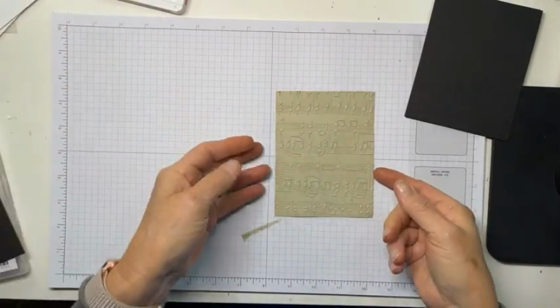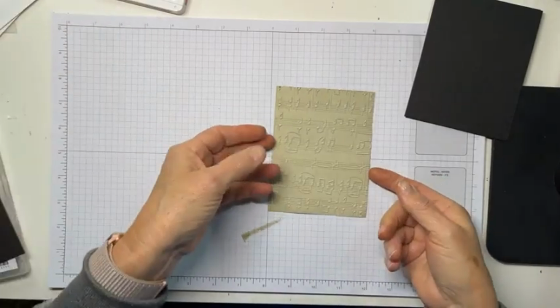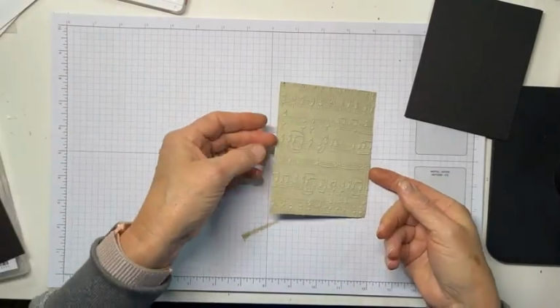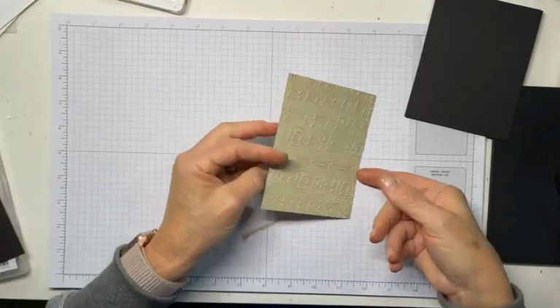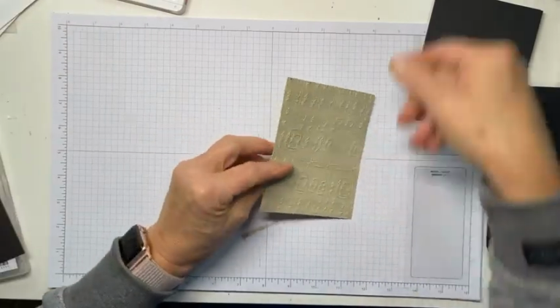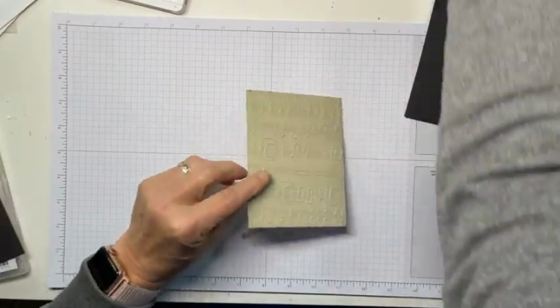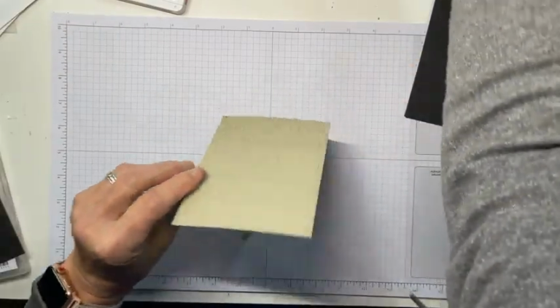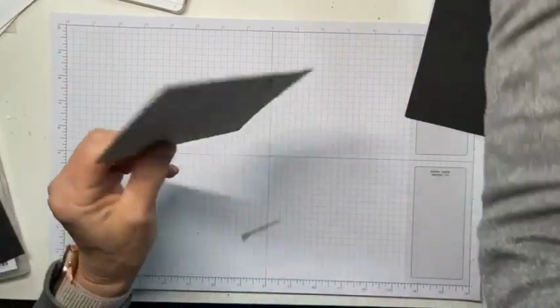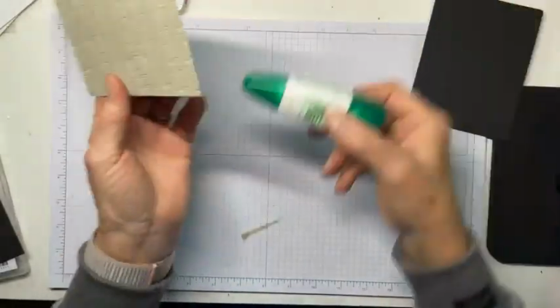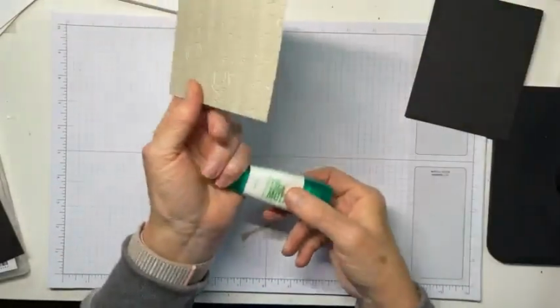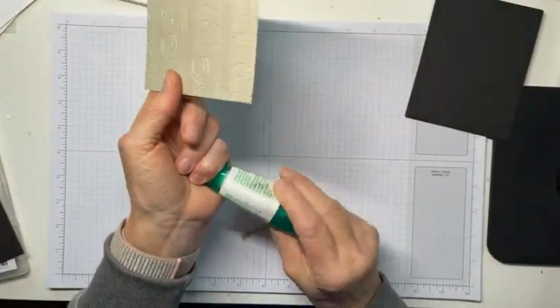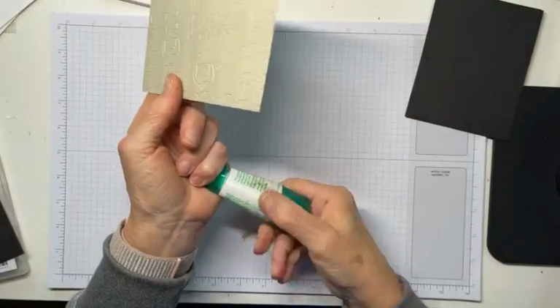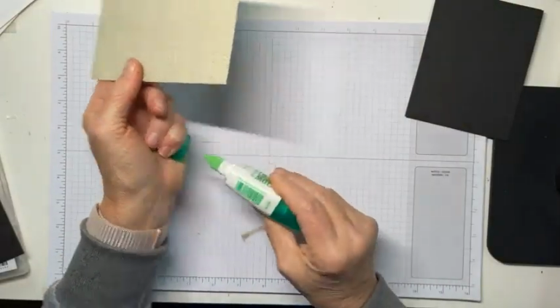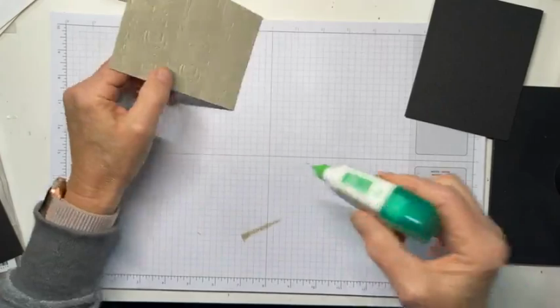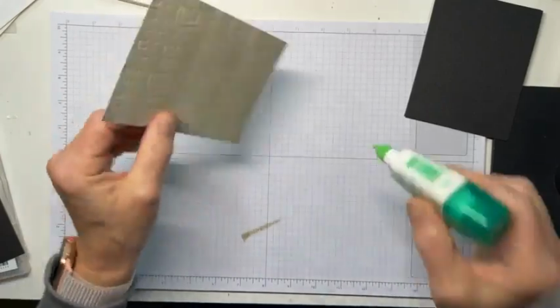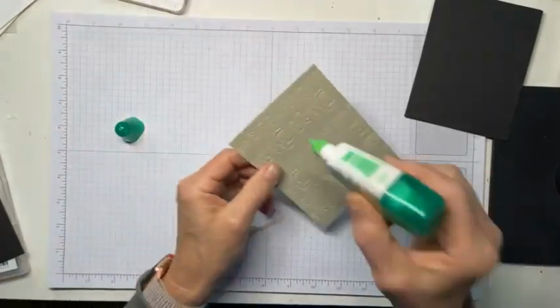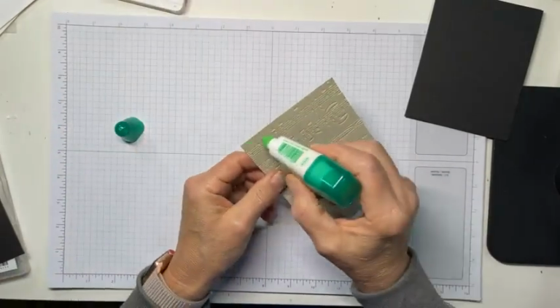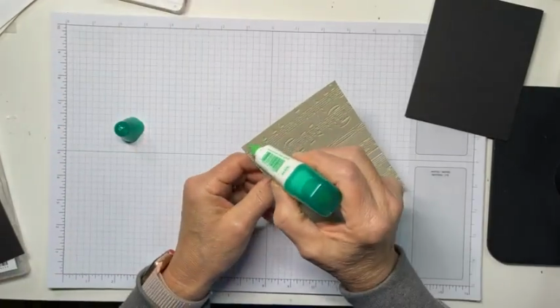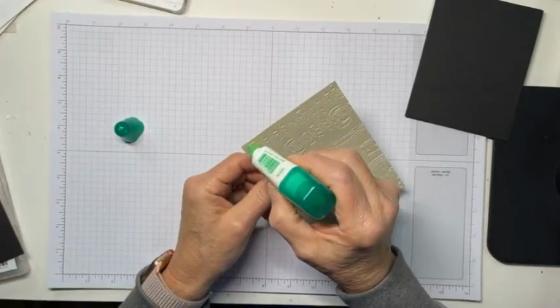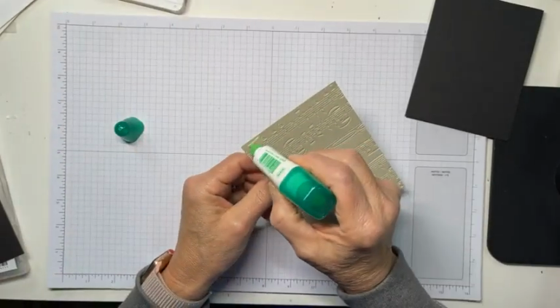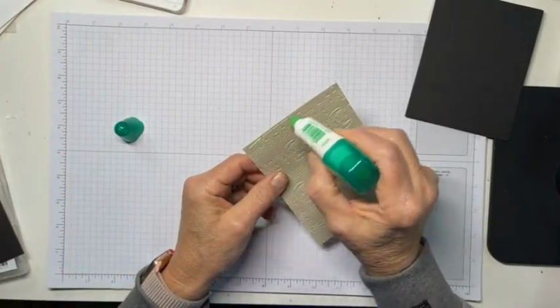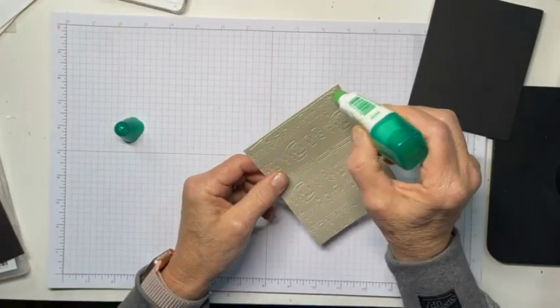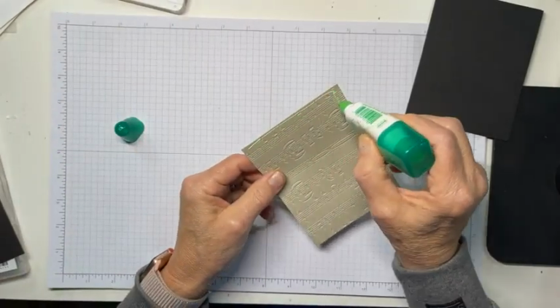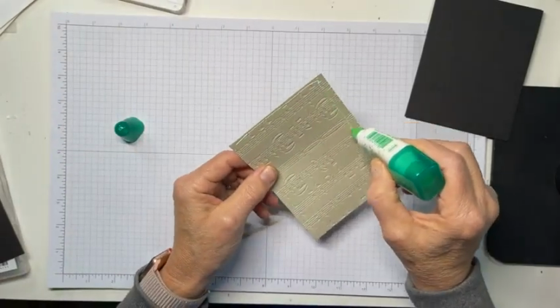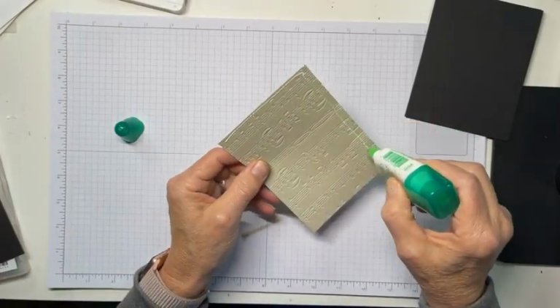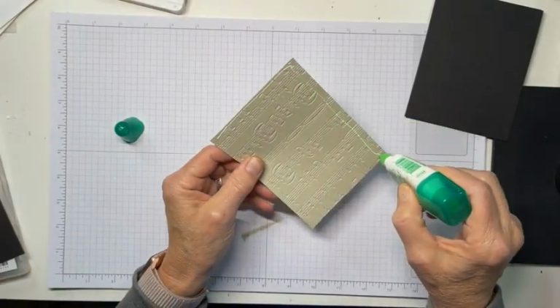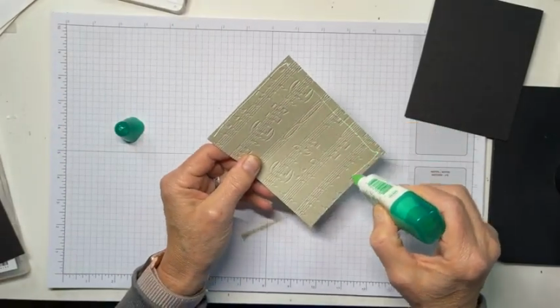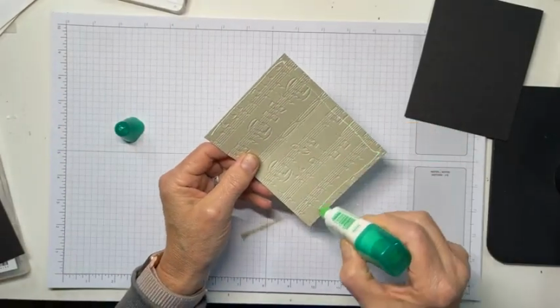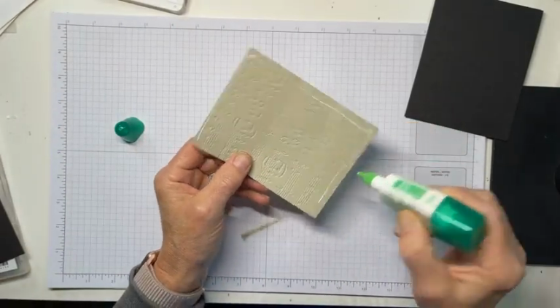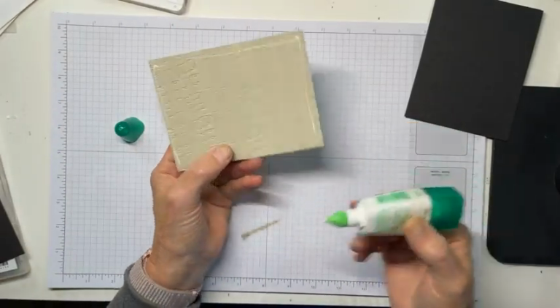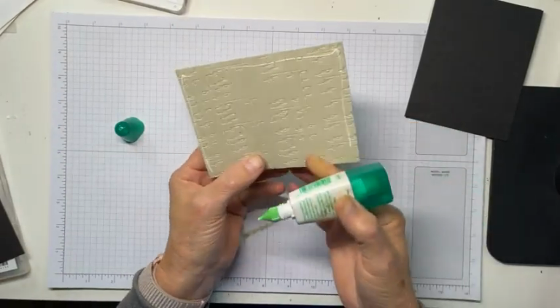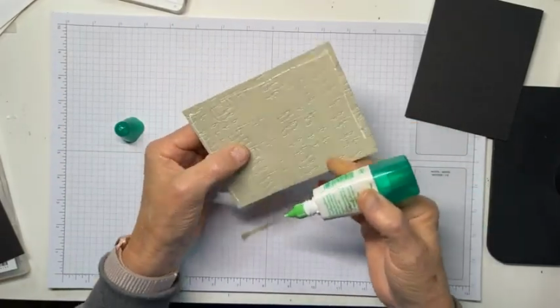Now let's go ahead and just mat this on our basic black panel. It's just one panel — I don't know why I said panels.